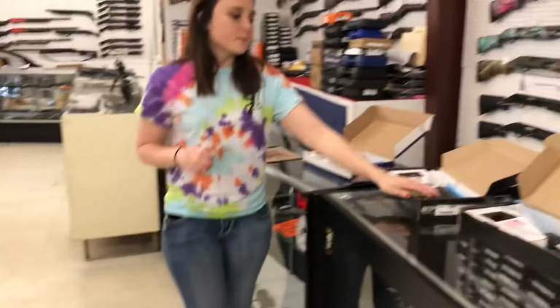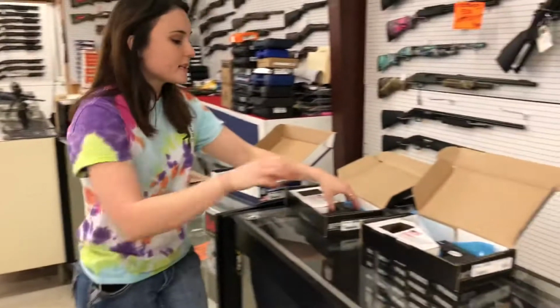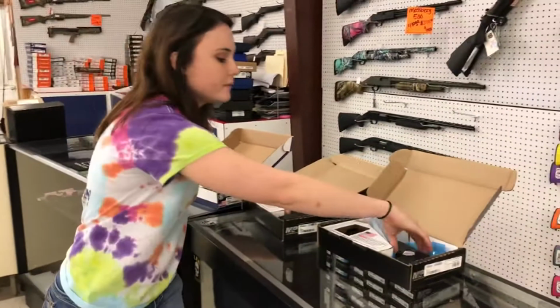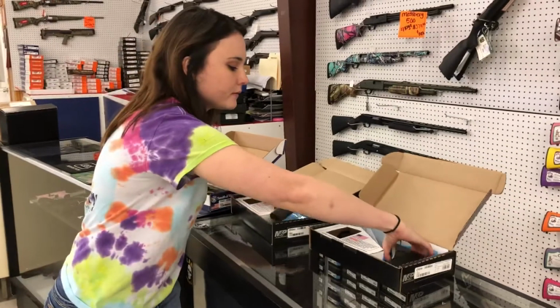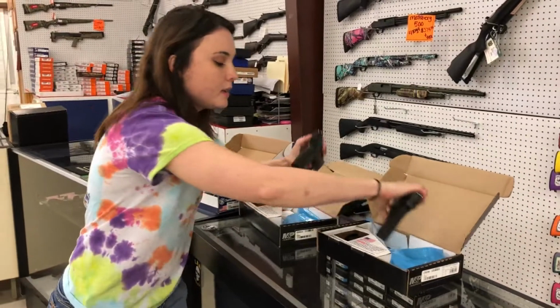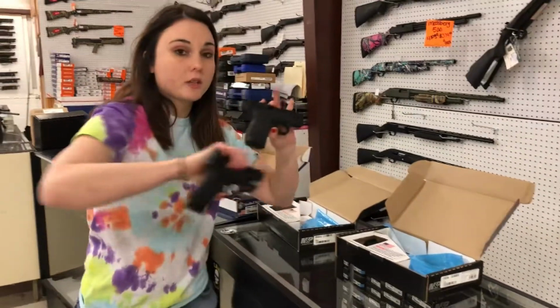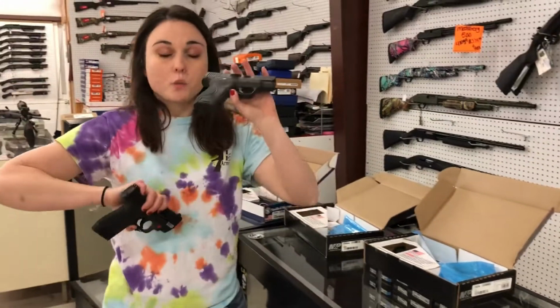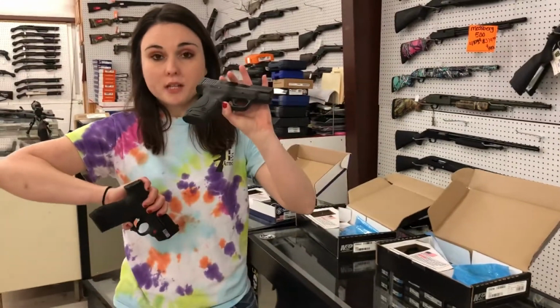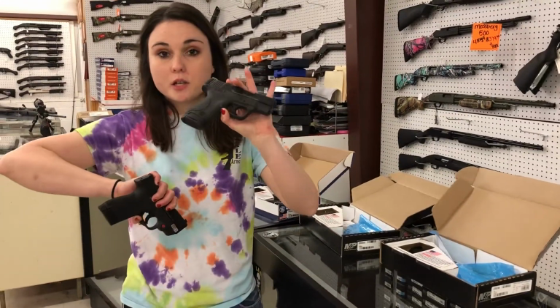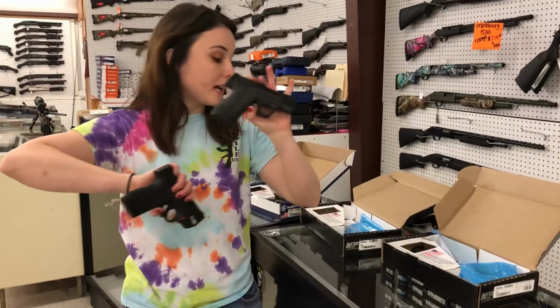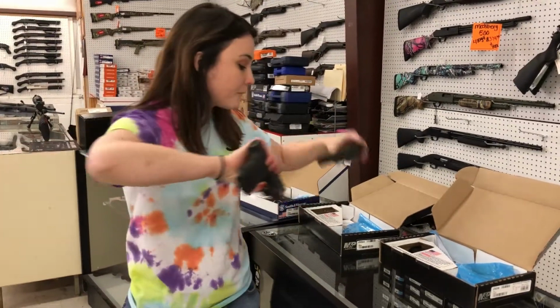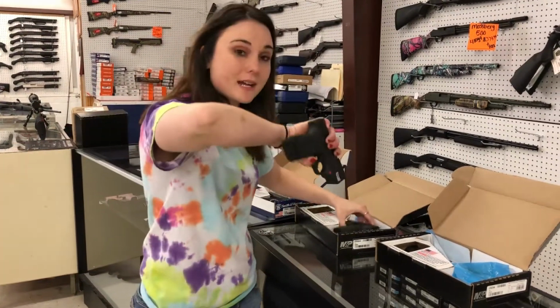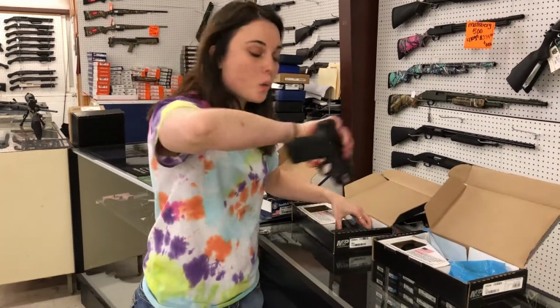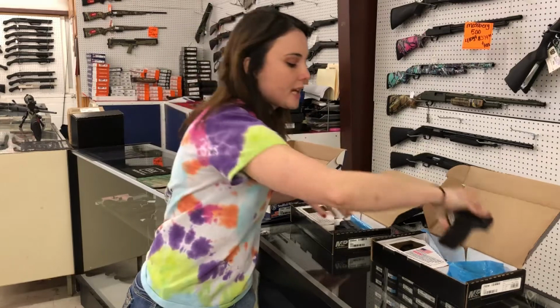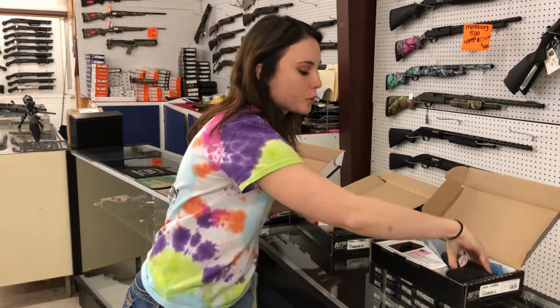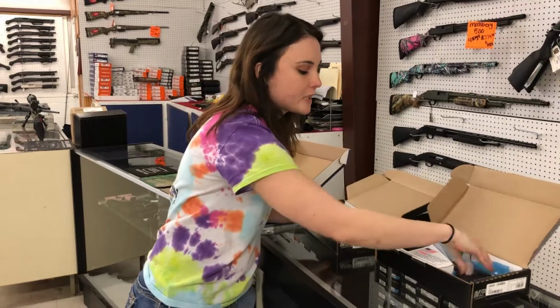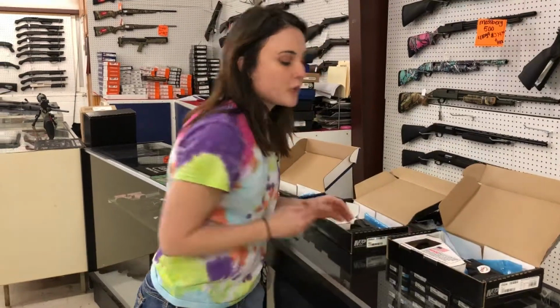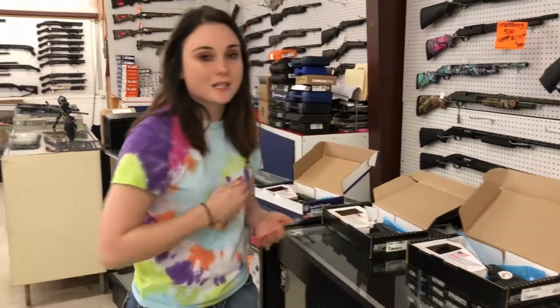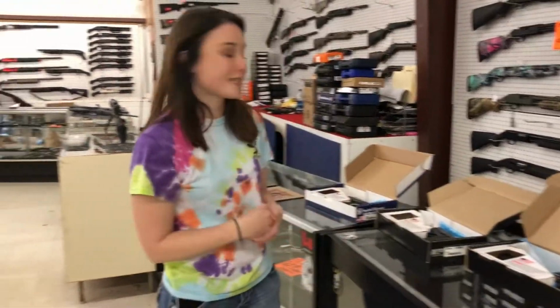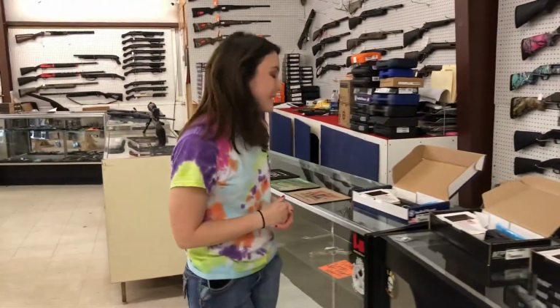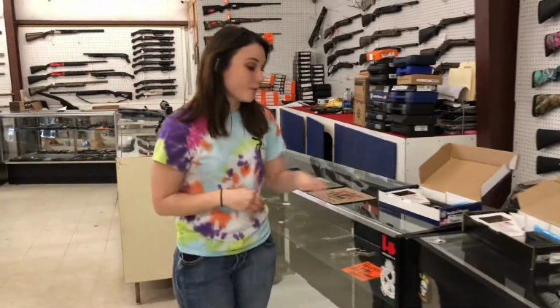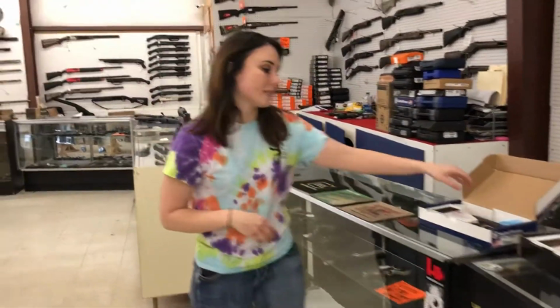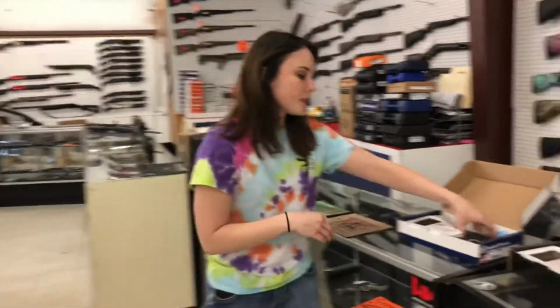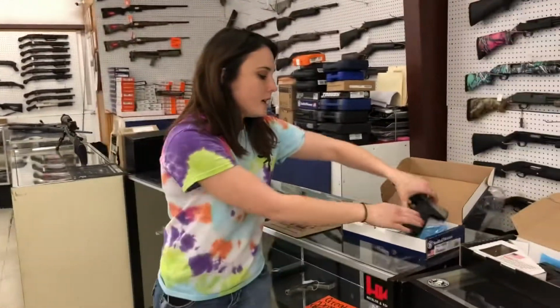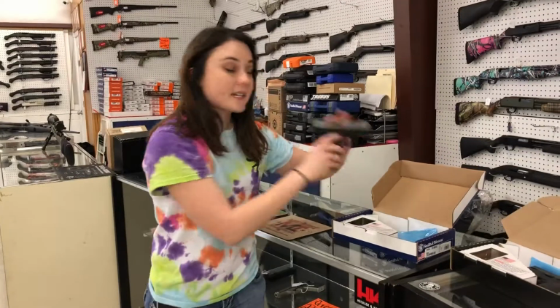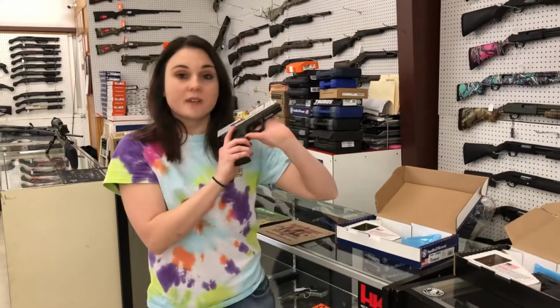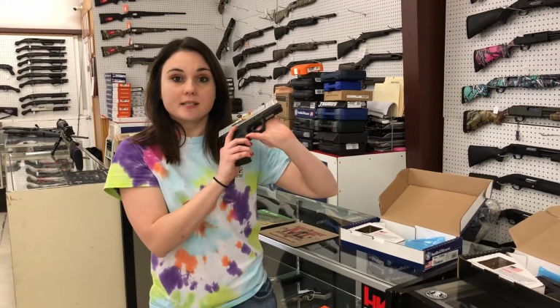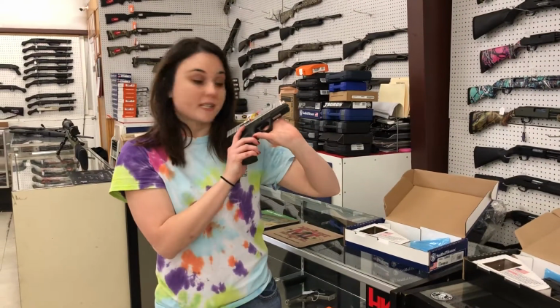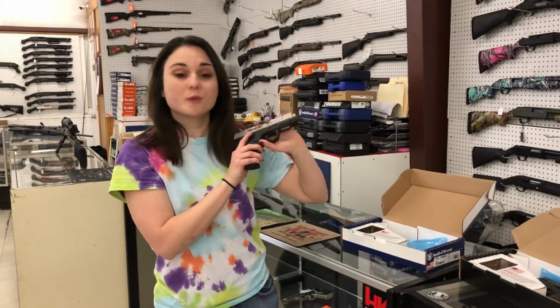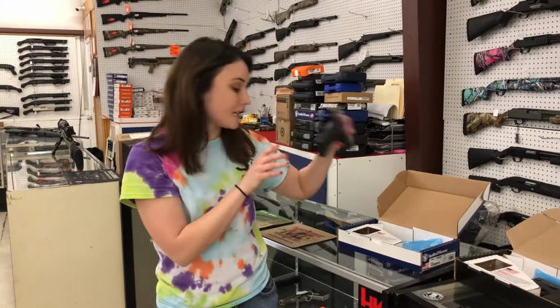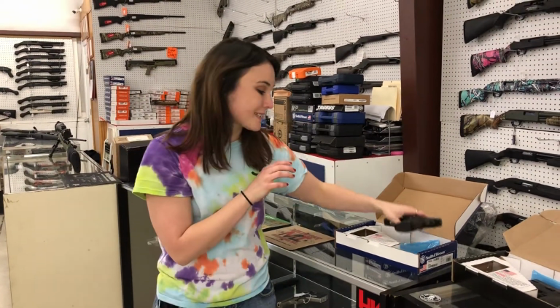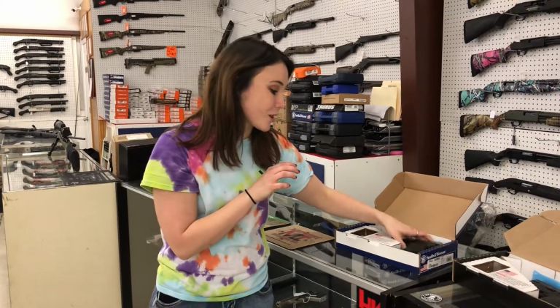Smith & Wesson Shields without the laser are $295 plus tax; with a laser, $365 plus tax. I've got those in 9mm and .40. SD9VEs are only $270 plus tax.